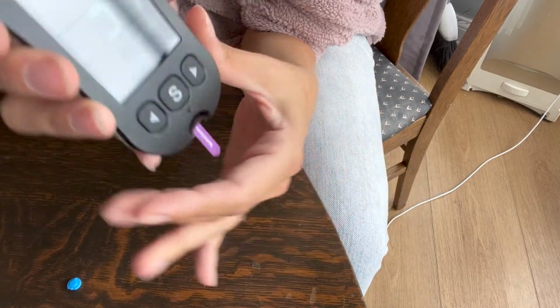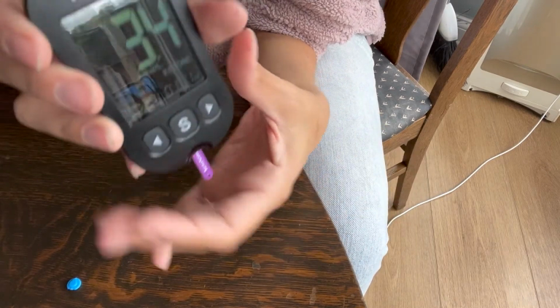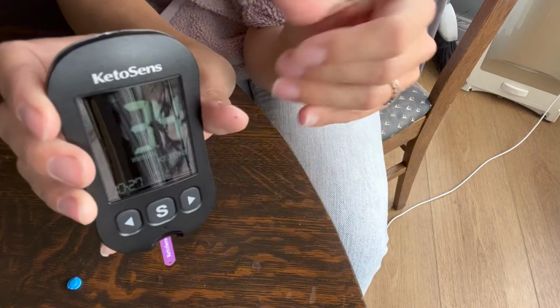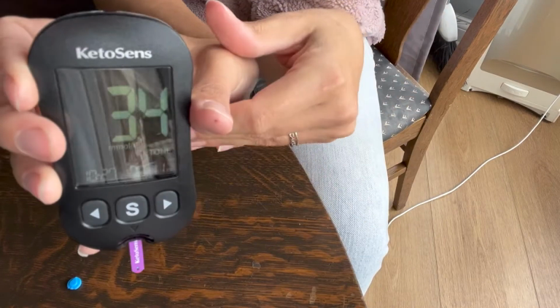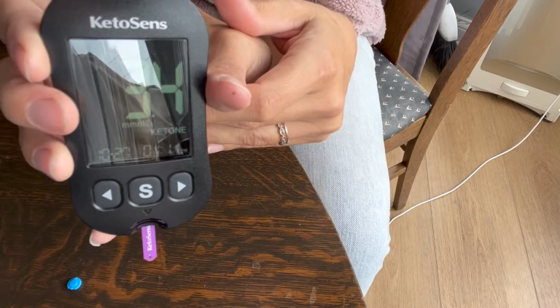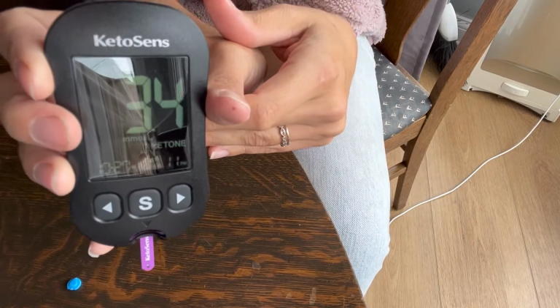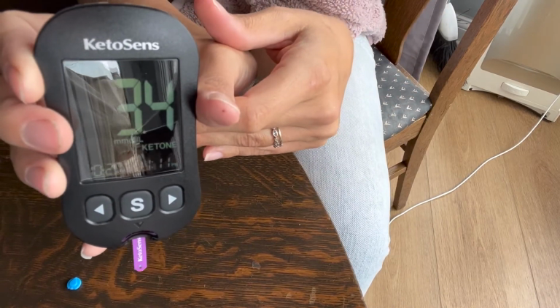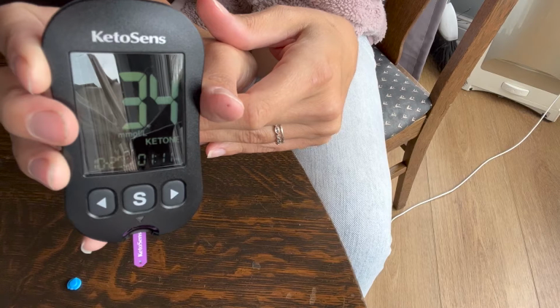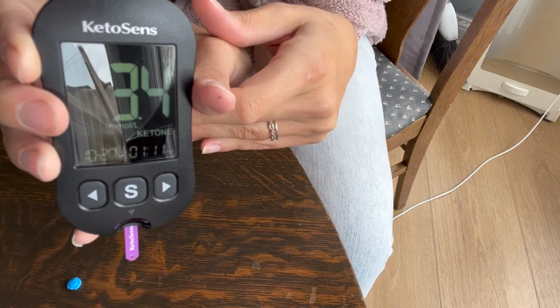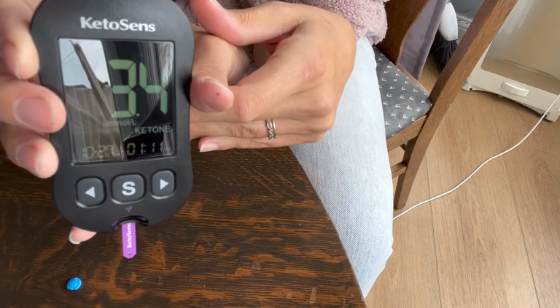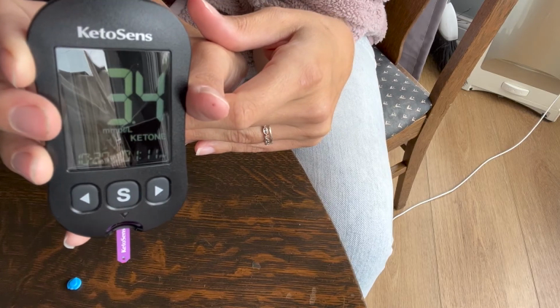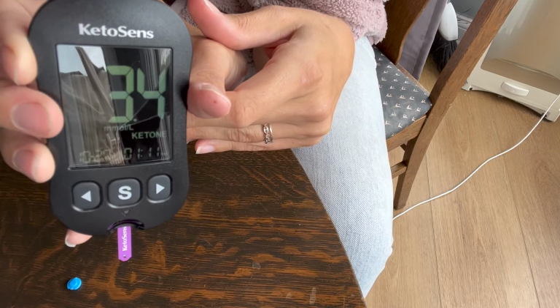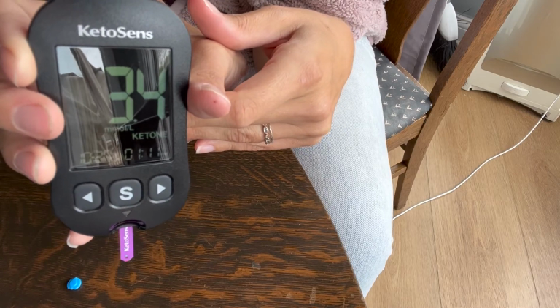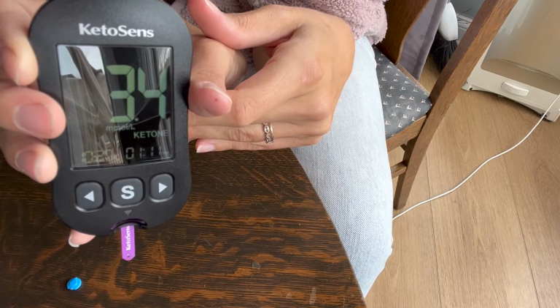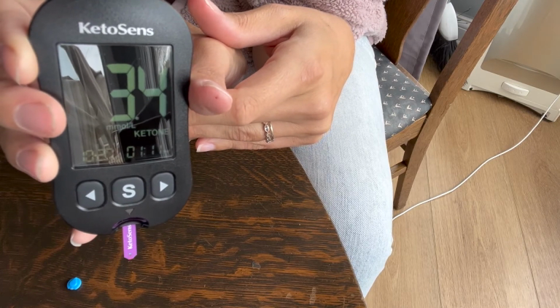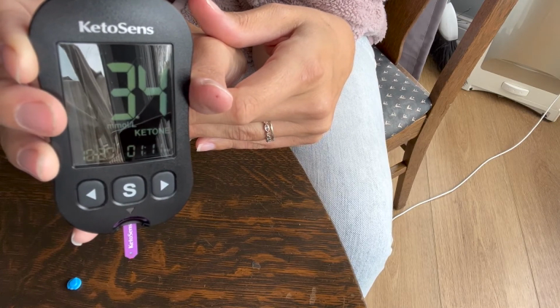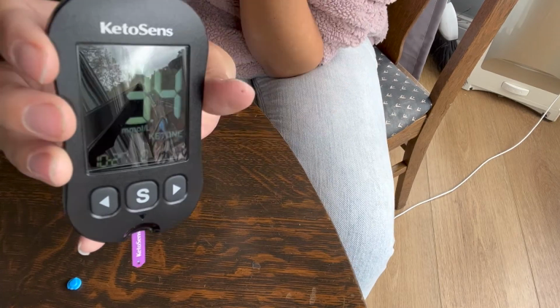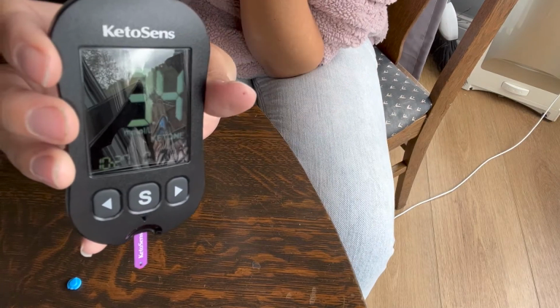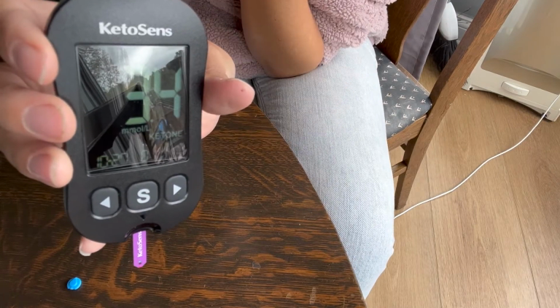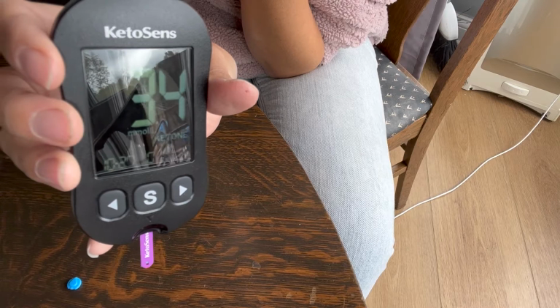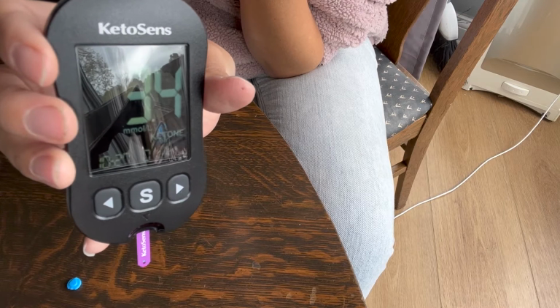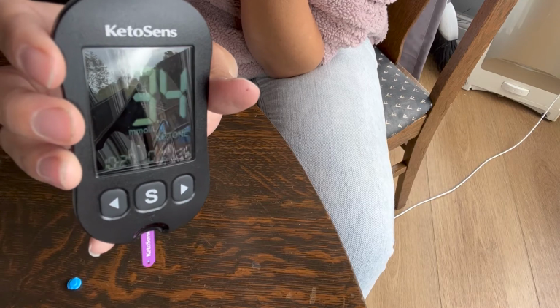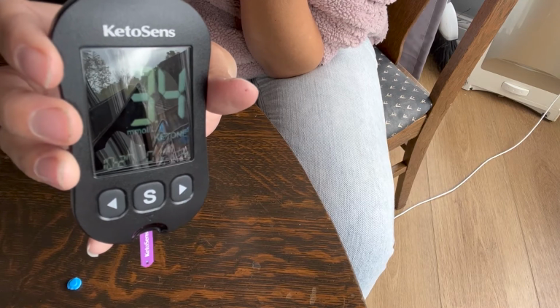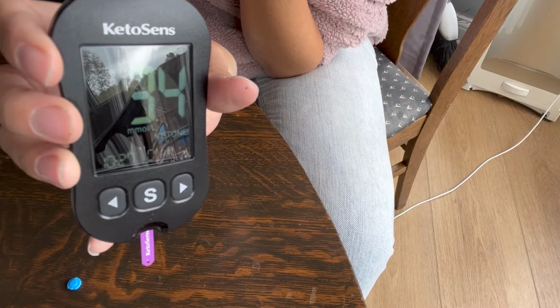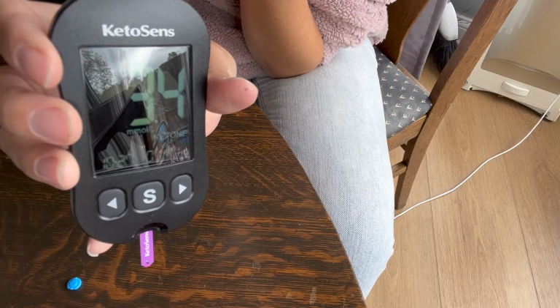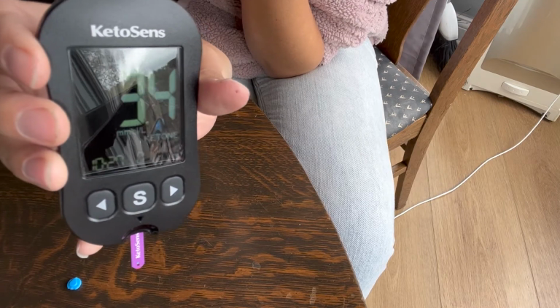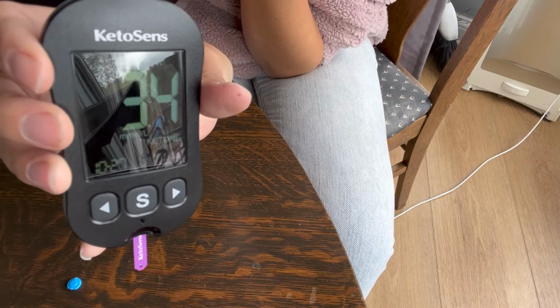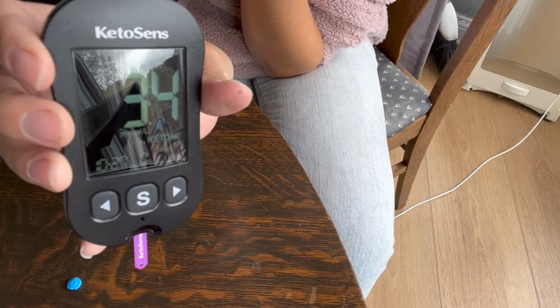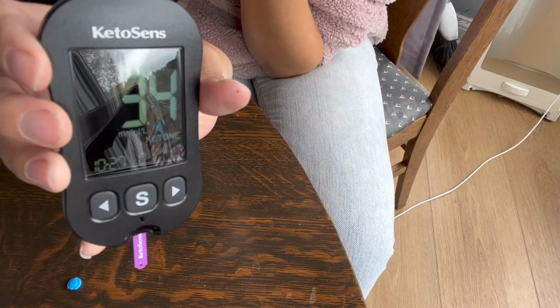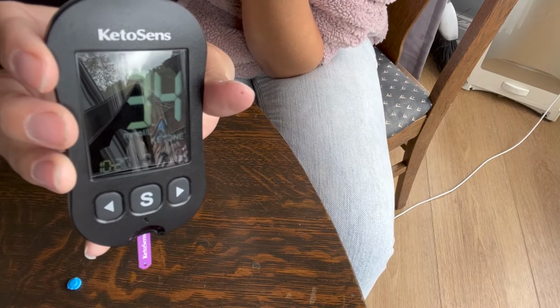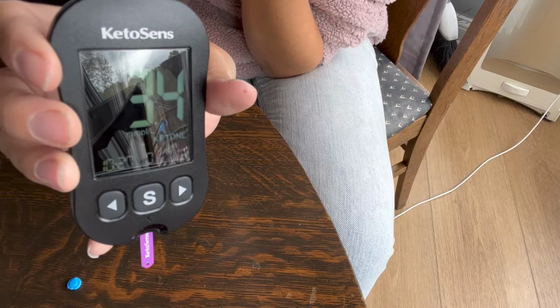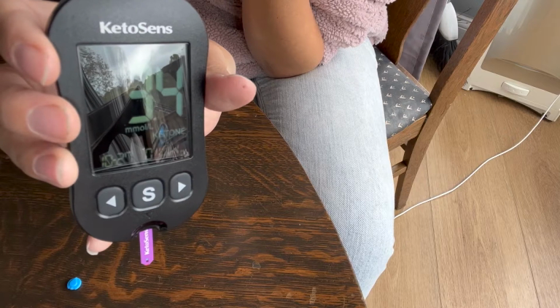My ketone reading is very high. I've only been fasting for 18 and a half hours, but that's how you use it. I have not had a ketone reading above 1.6 yet, so 3.4 is crazy.